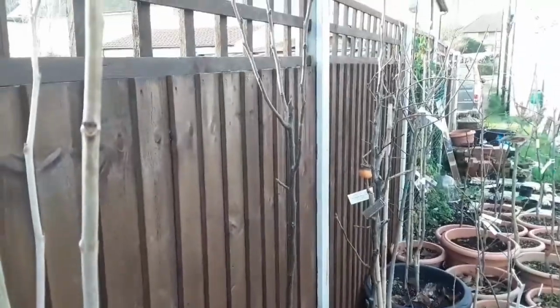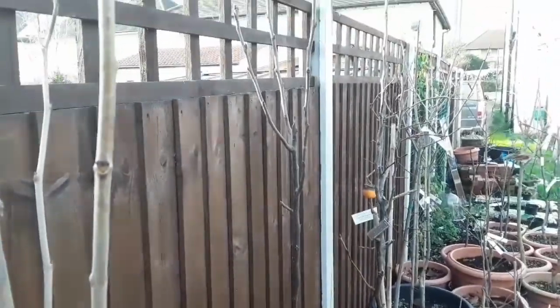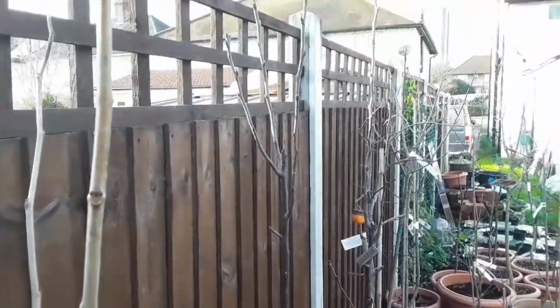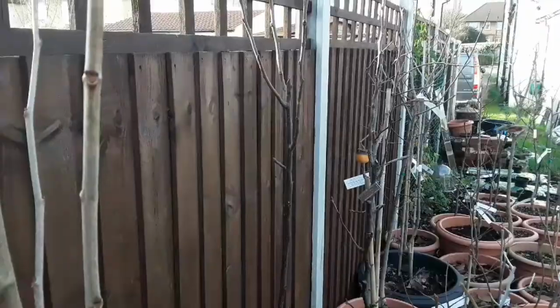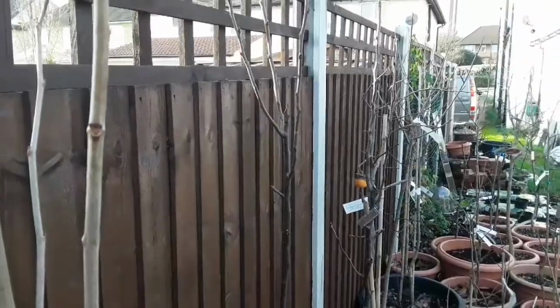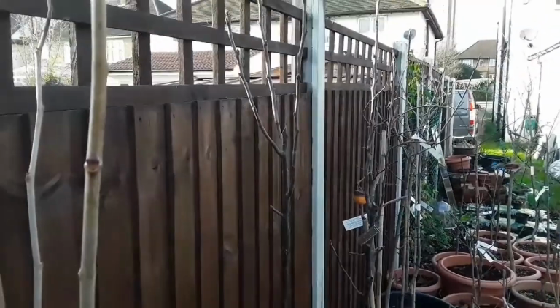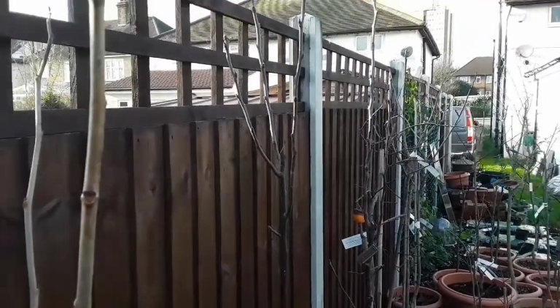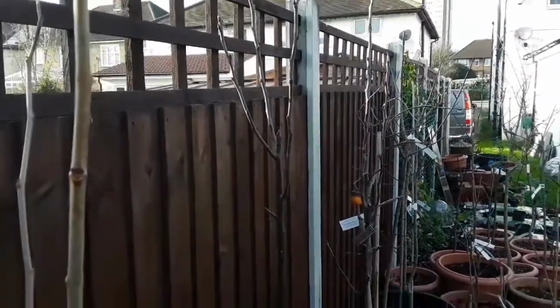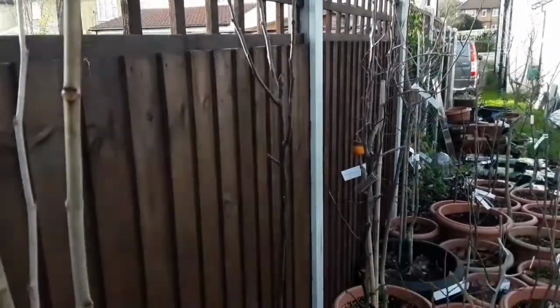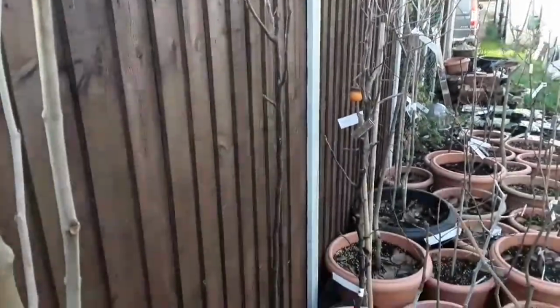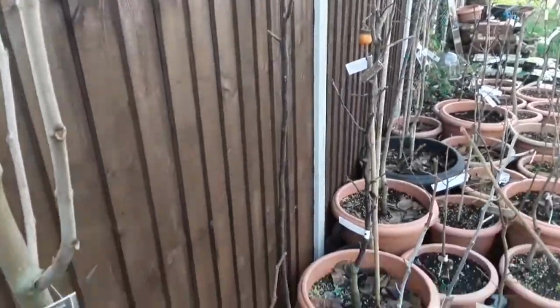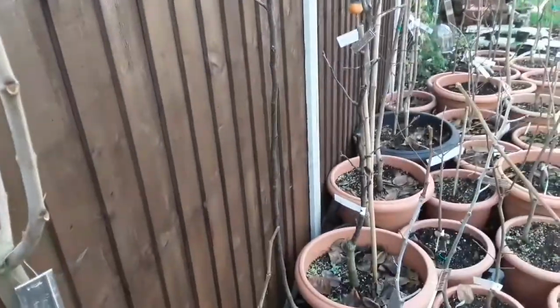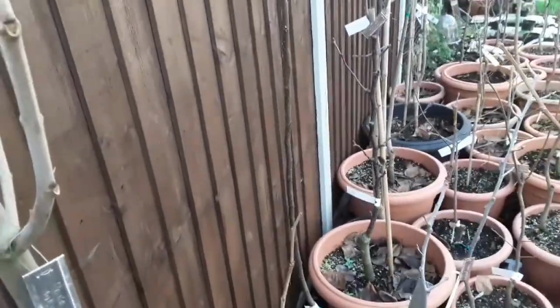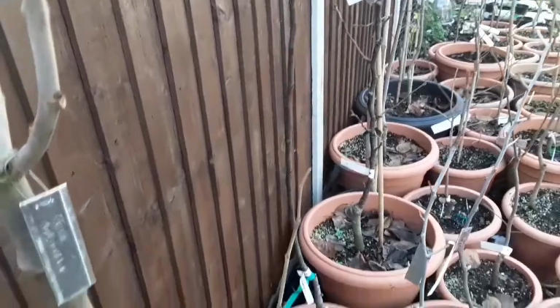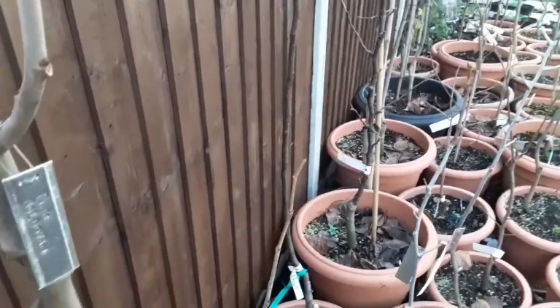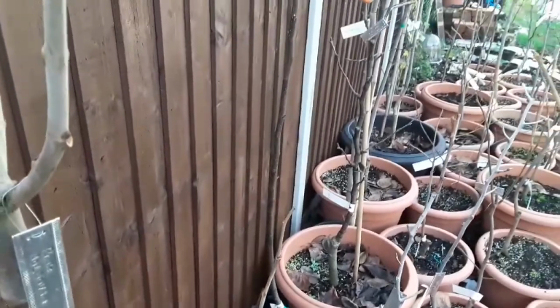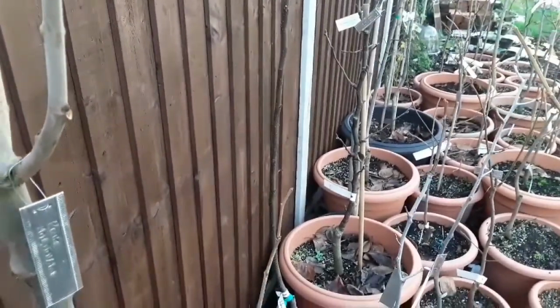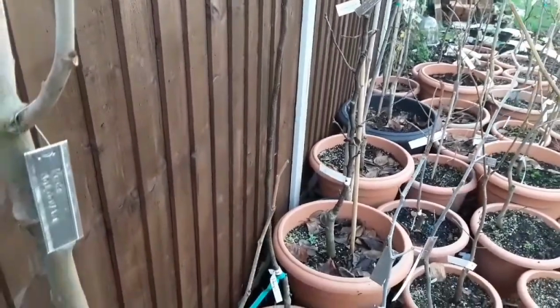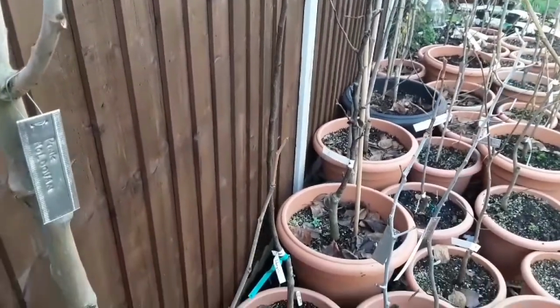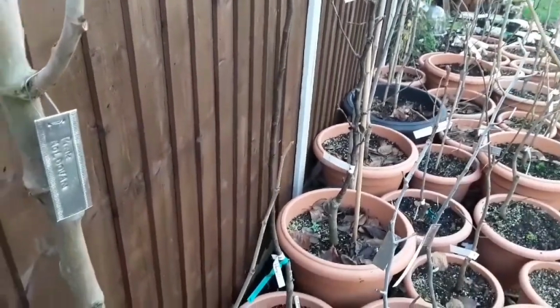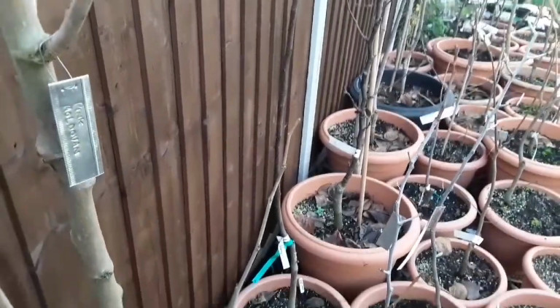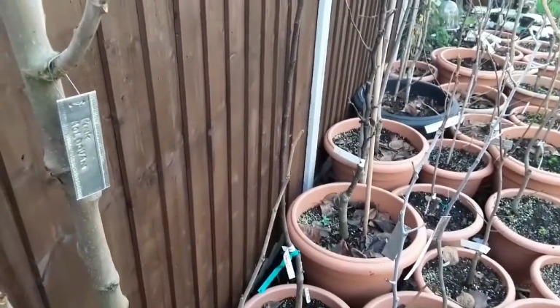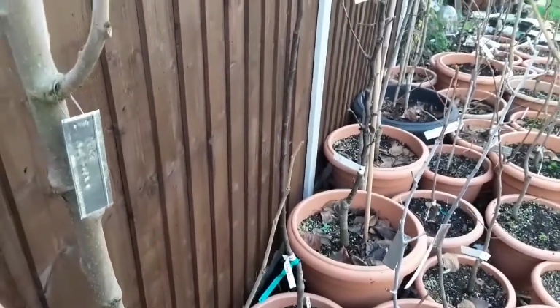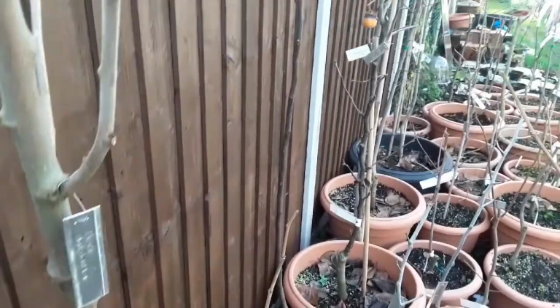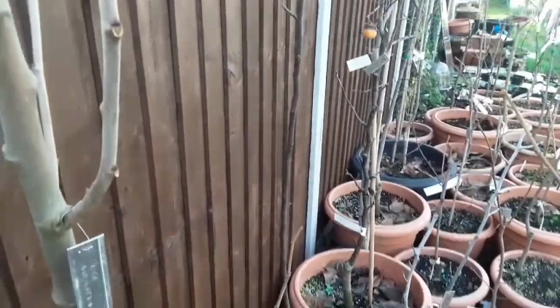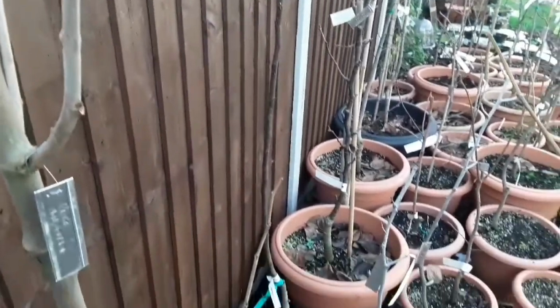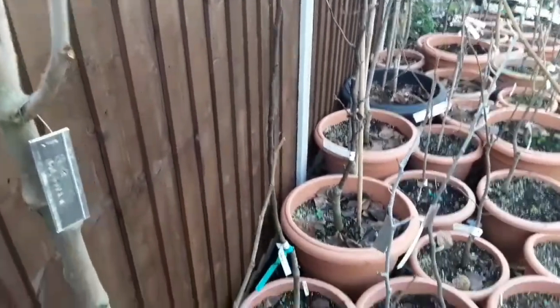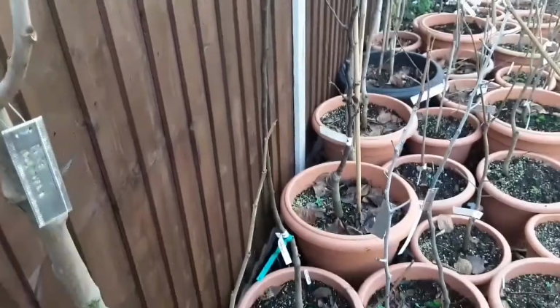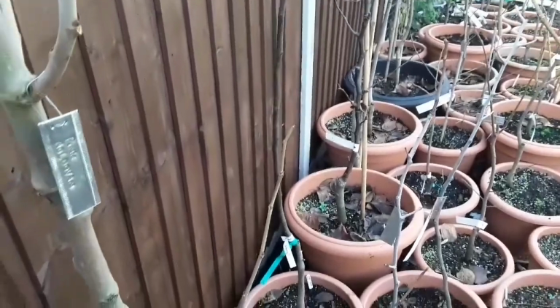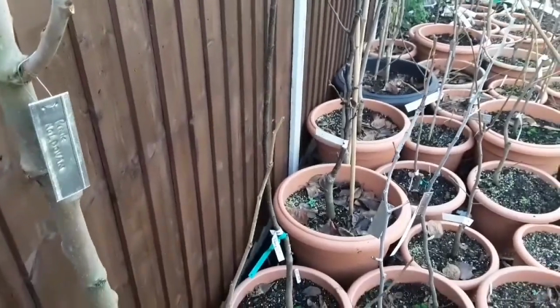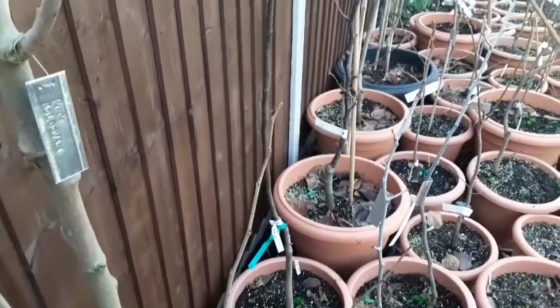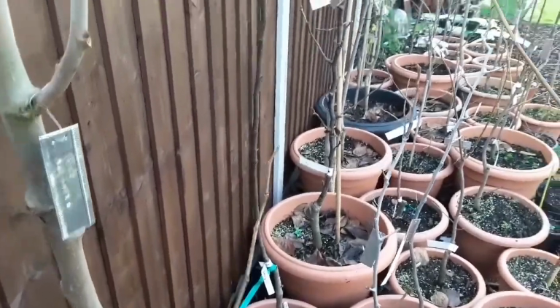So I'm going to have to cut it back in the spring. I think I'm going to have to take it back by about 50%, because I really need those lower branches to branch out so that I get a nice bush form.